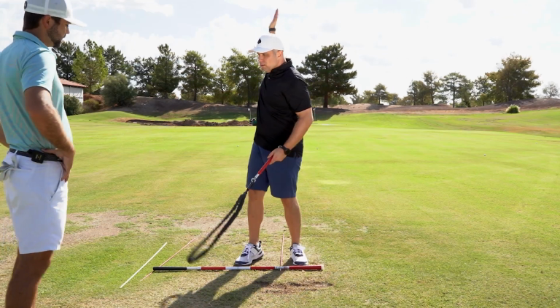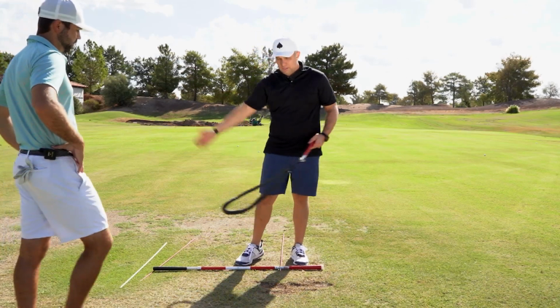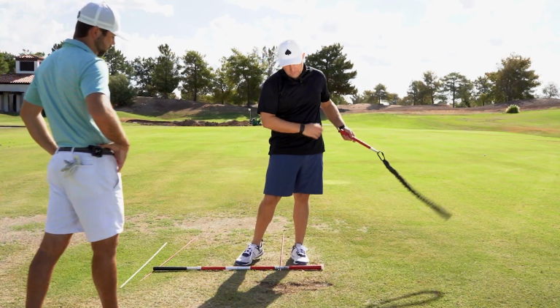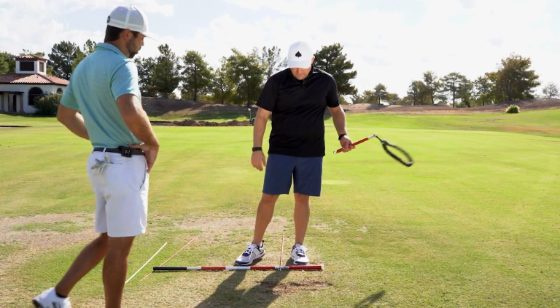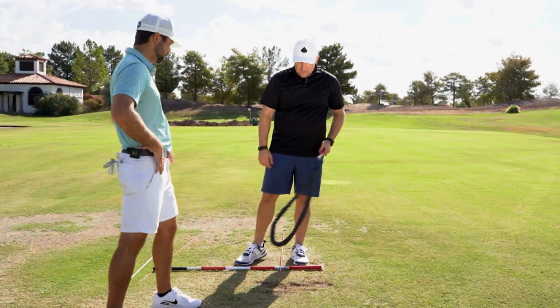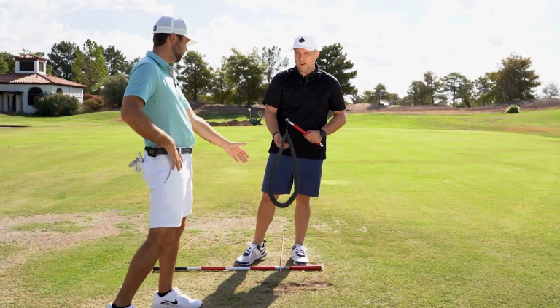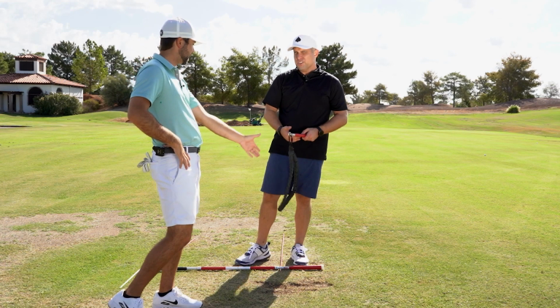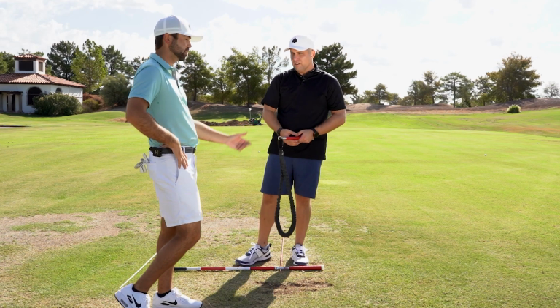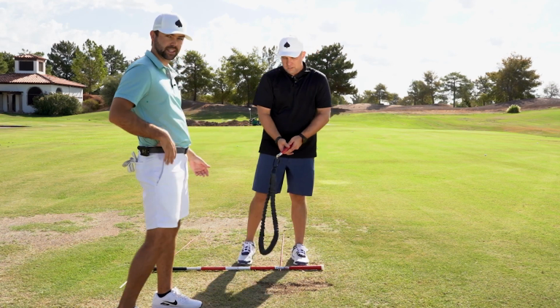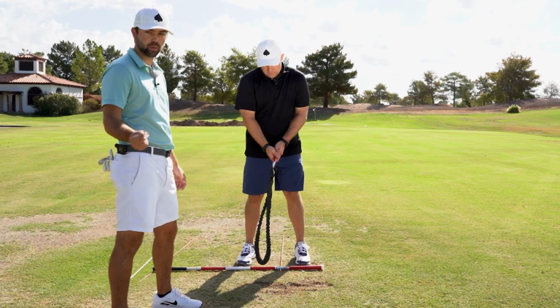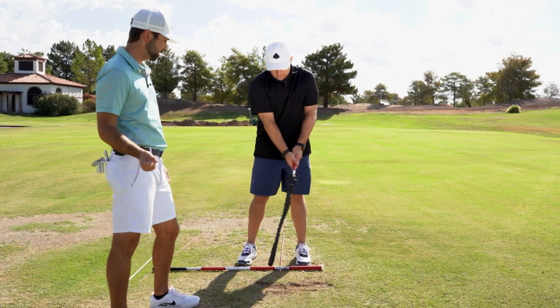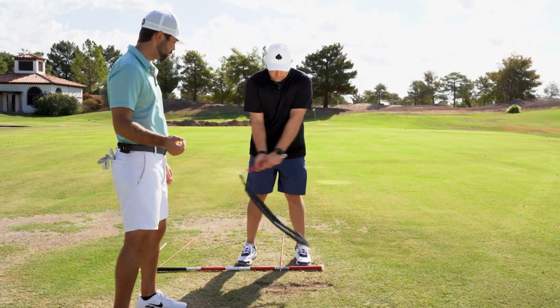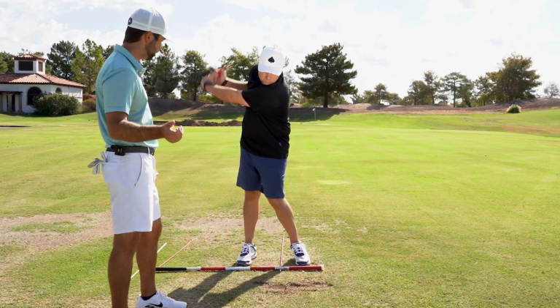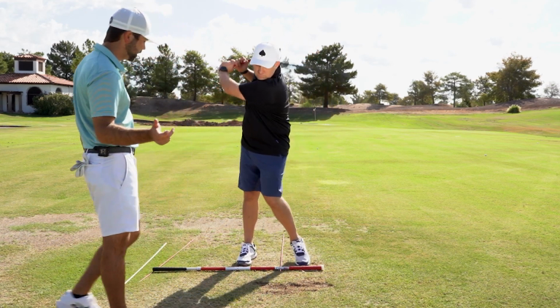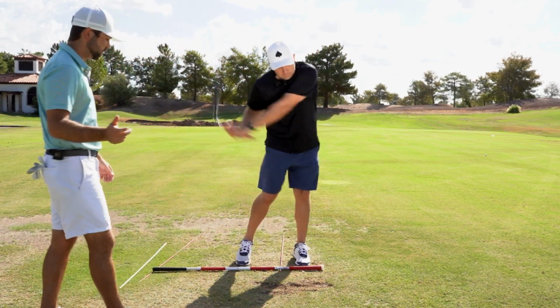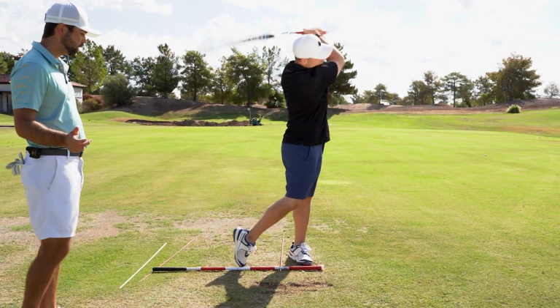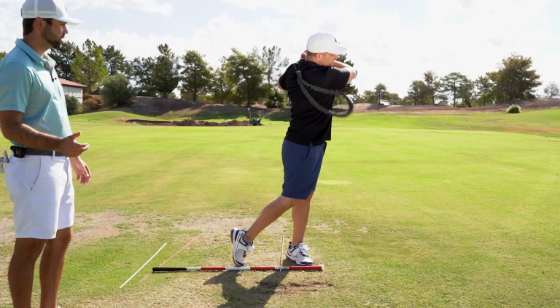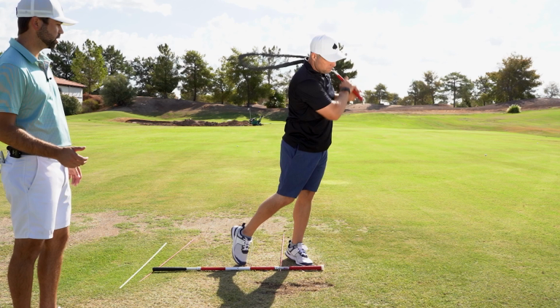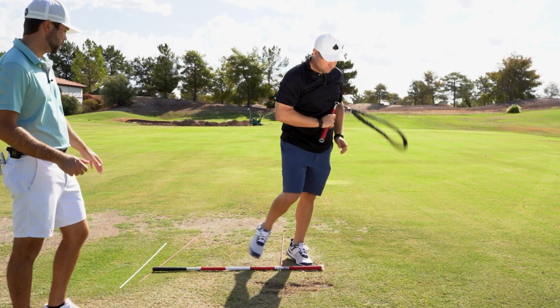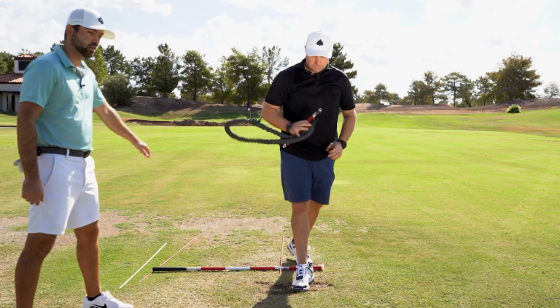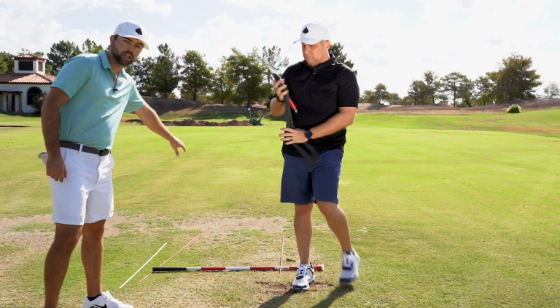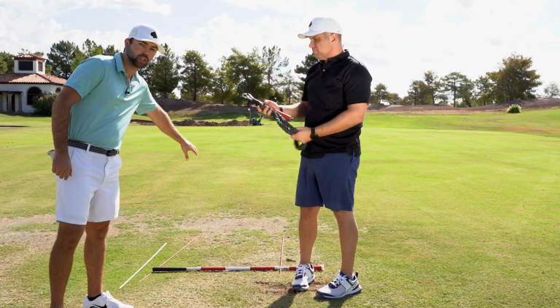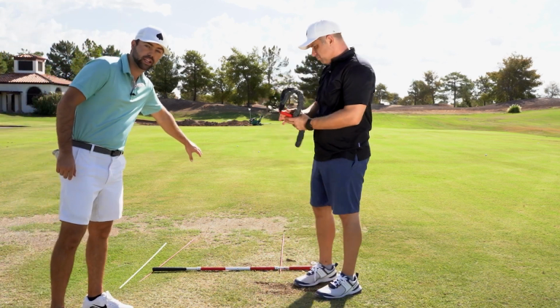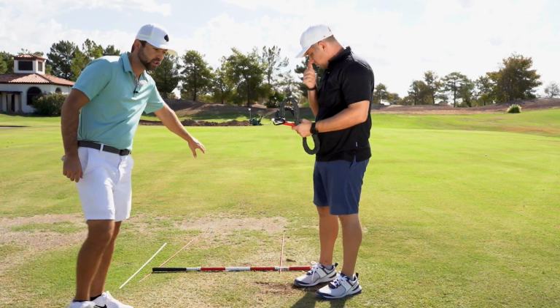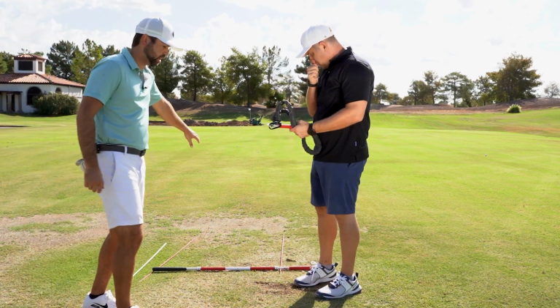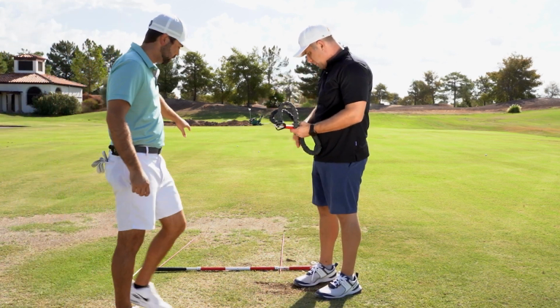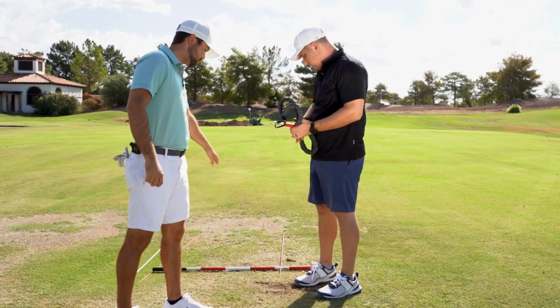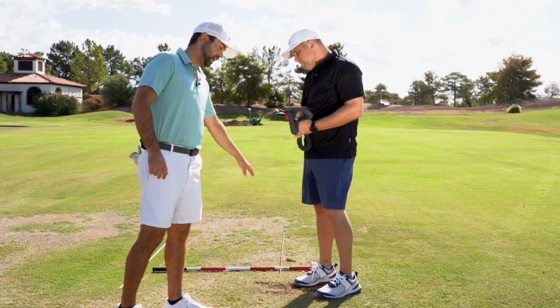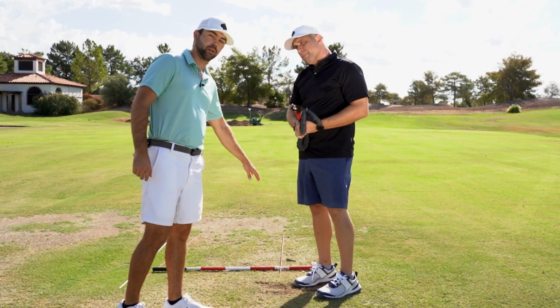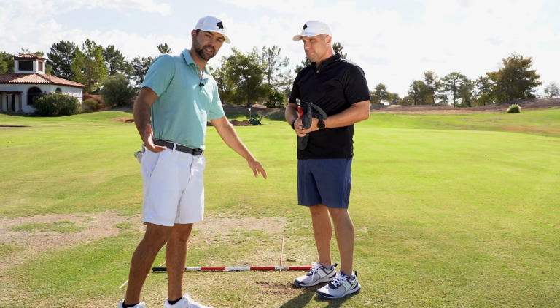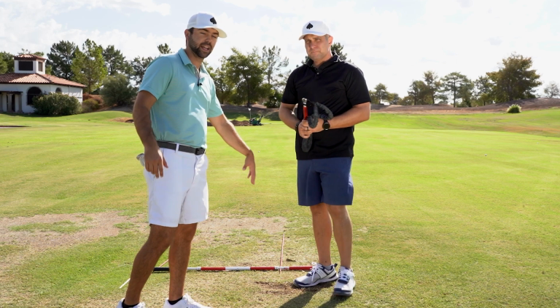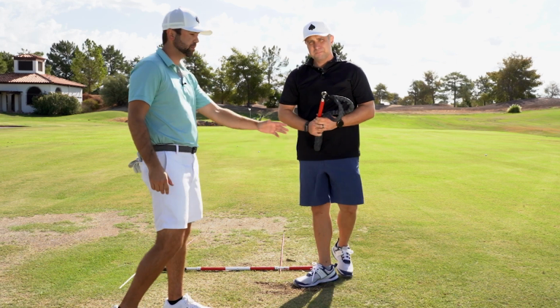Do you feel a sense of a swoosh though? Oh yeah, for sure. That's what you want to hear, because if you're throwing early, we don't want to hear the swoosh back here. We want to hear the swoosh at and after impact.